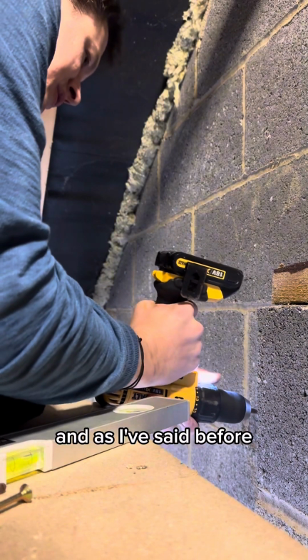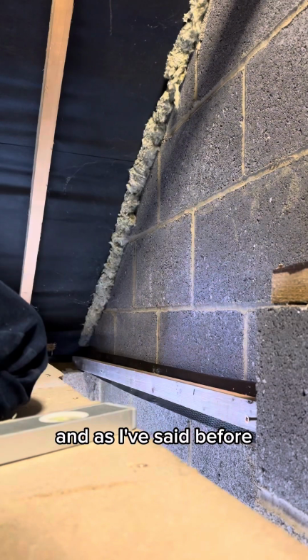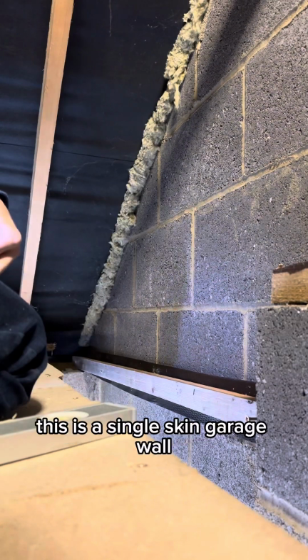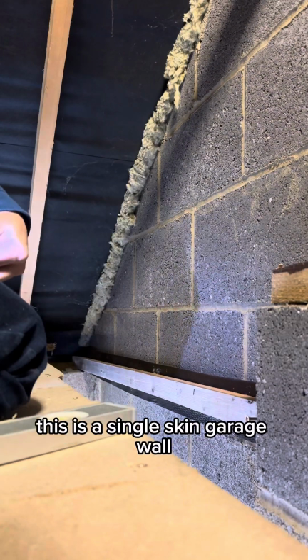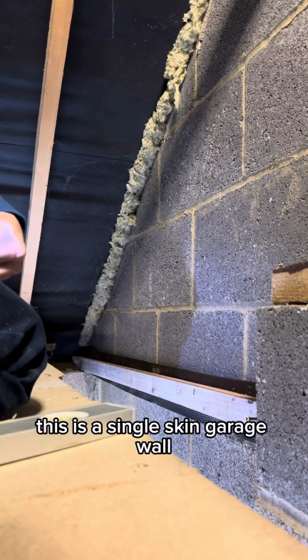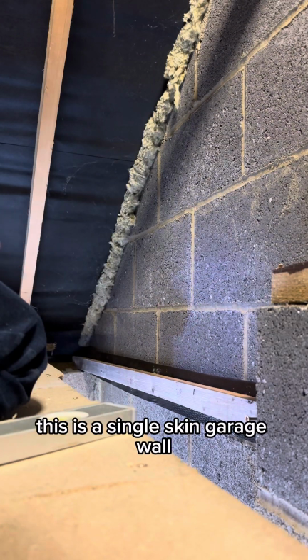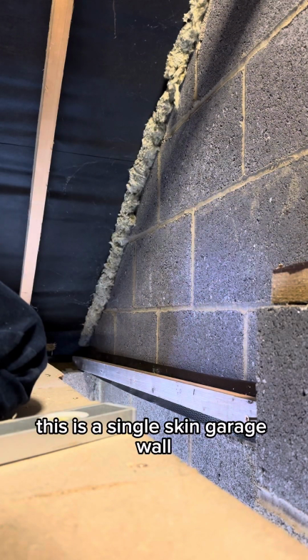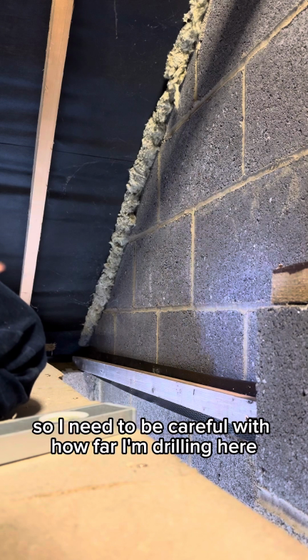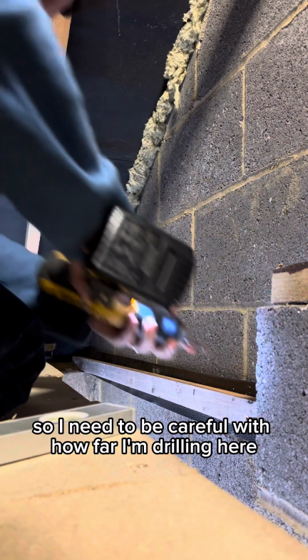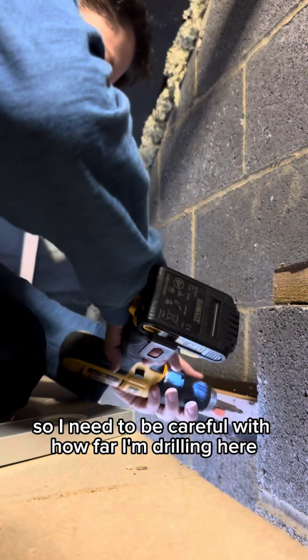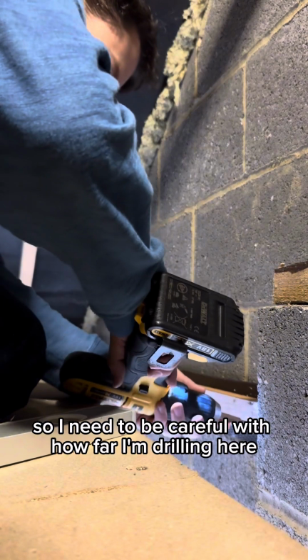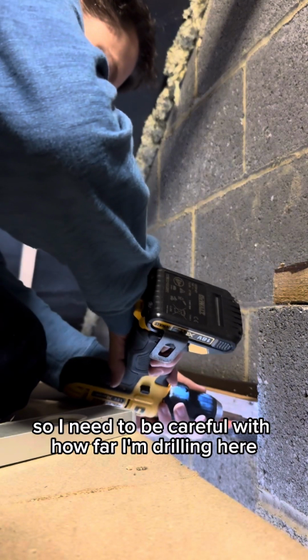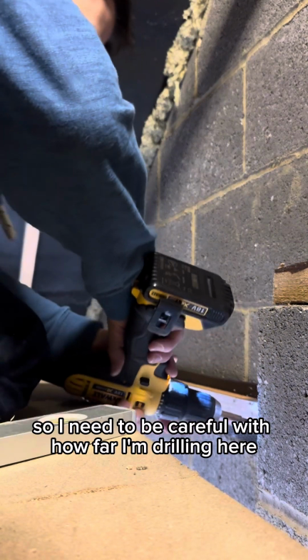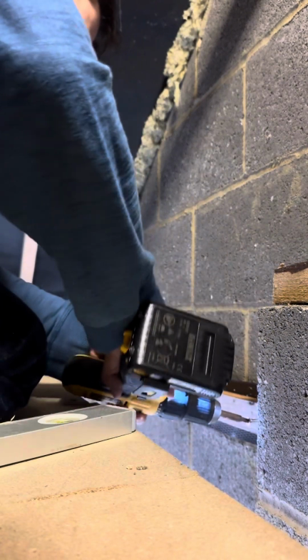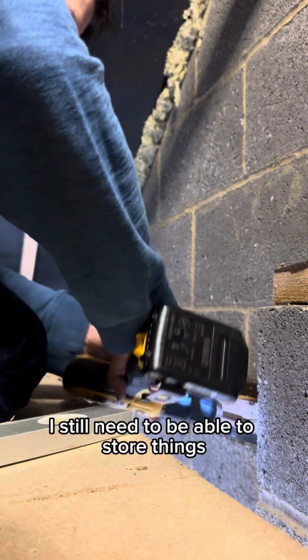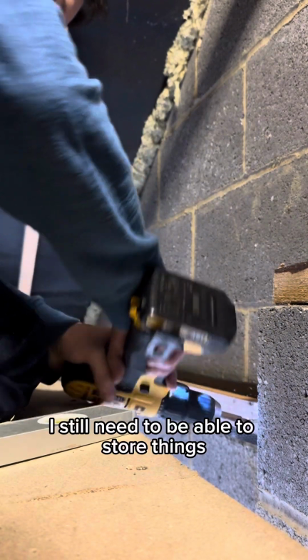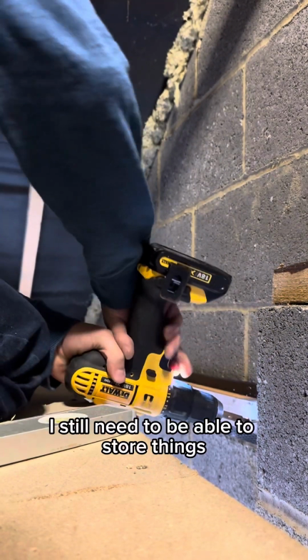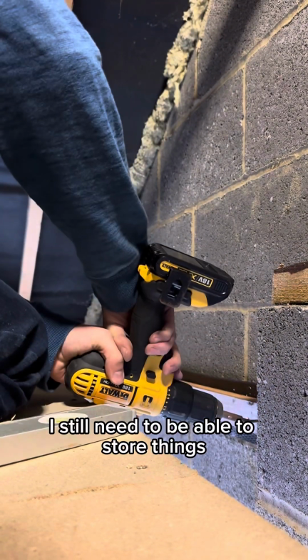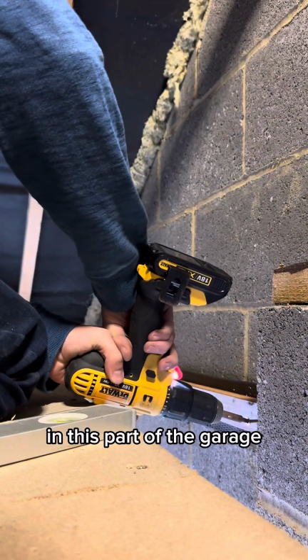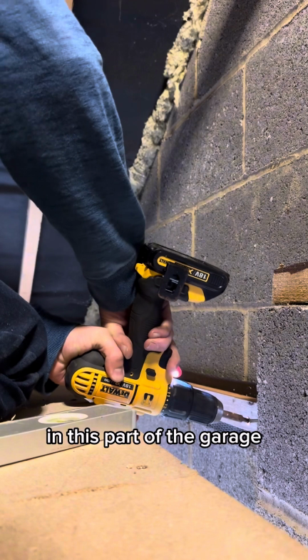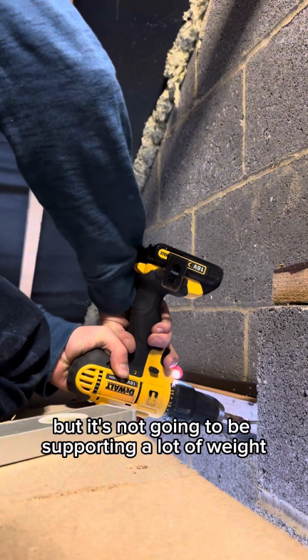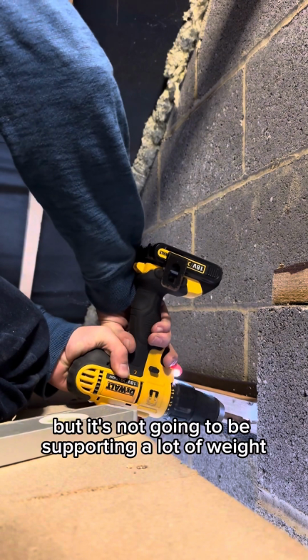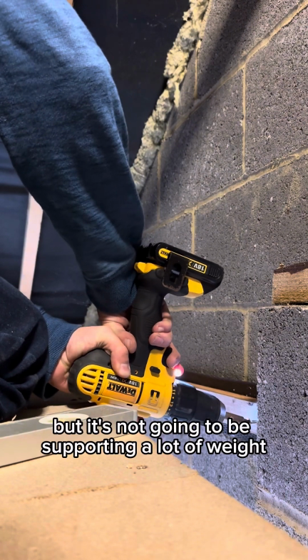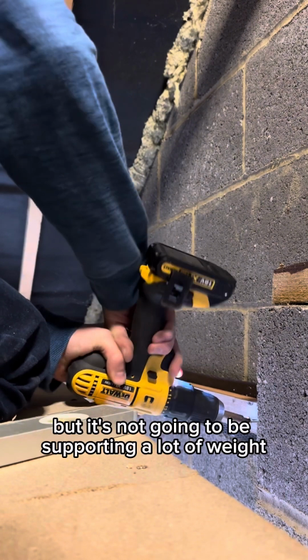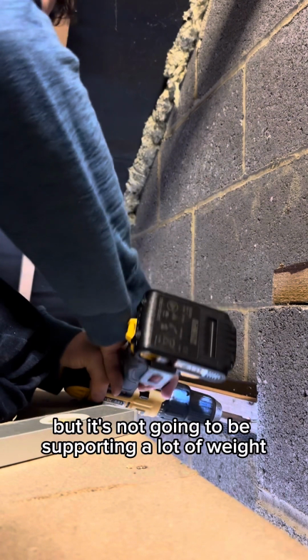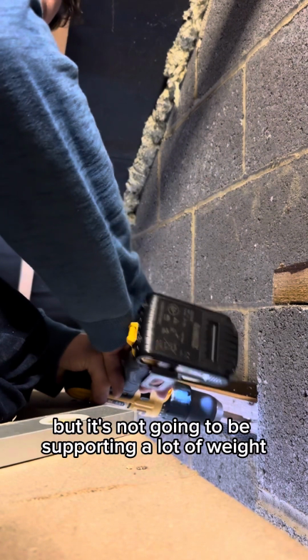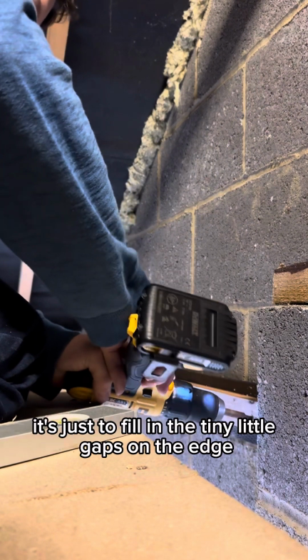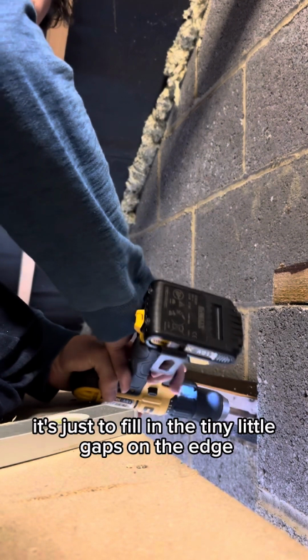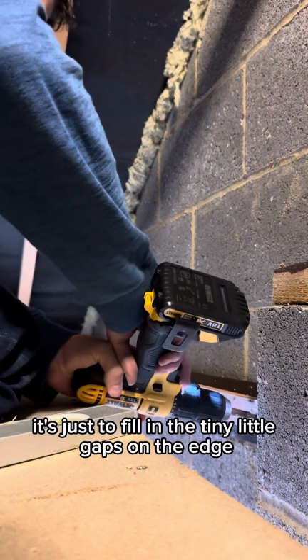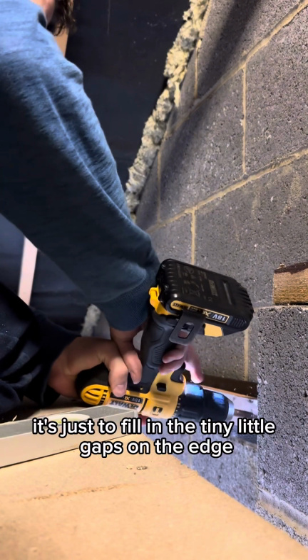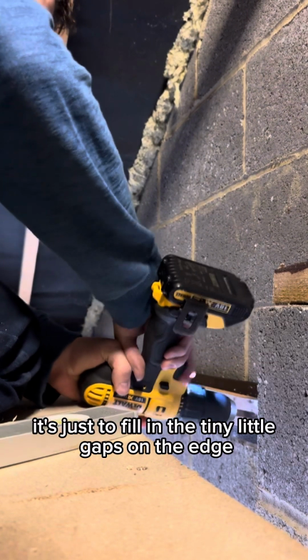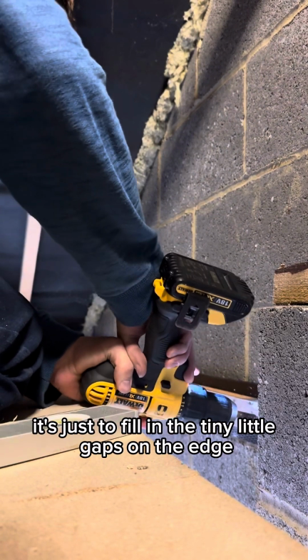This is a single skin garage wall so I need to be careful with how far I'm drilling here. I still need to be able to store things in this part of the garage but it's not going to be supporting a lot of weight — it's just to fill in the tiny little gaps on the edge.